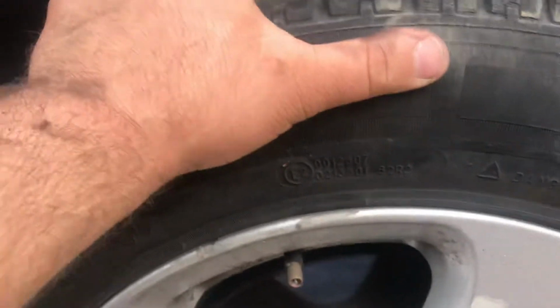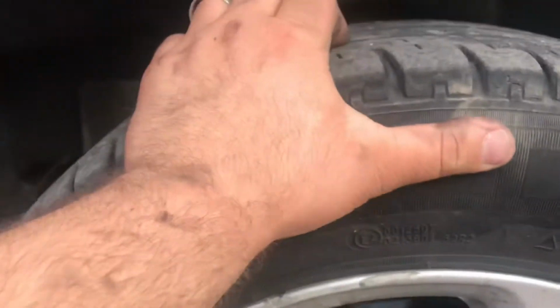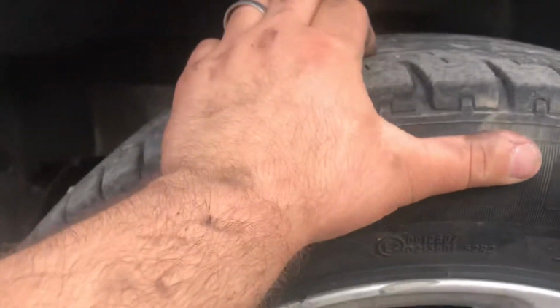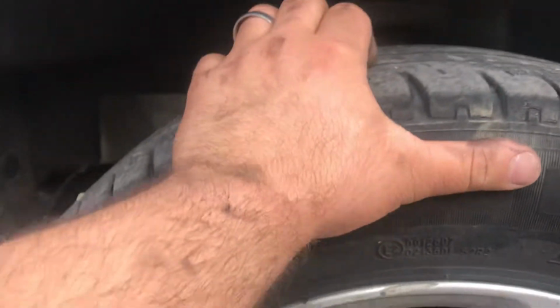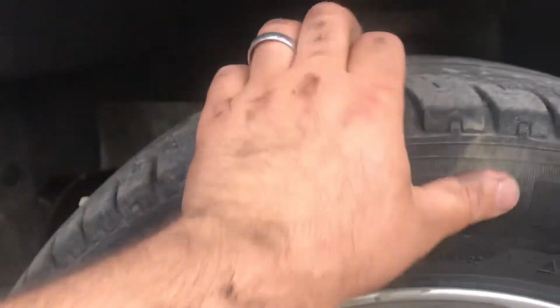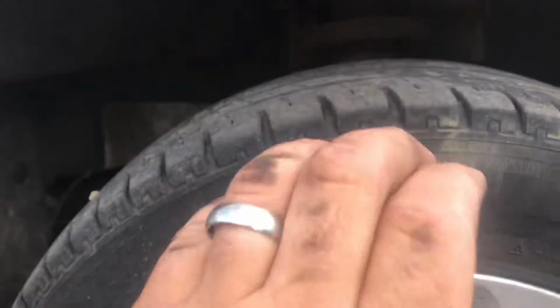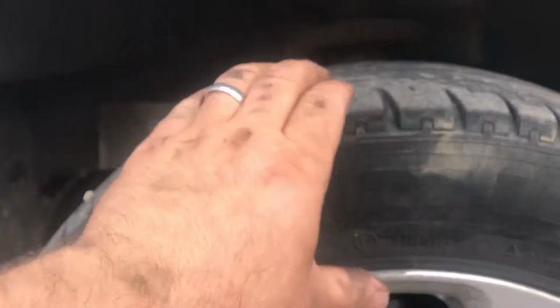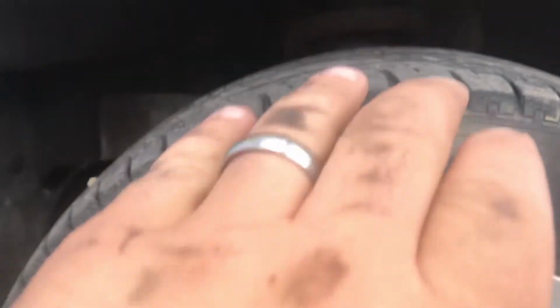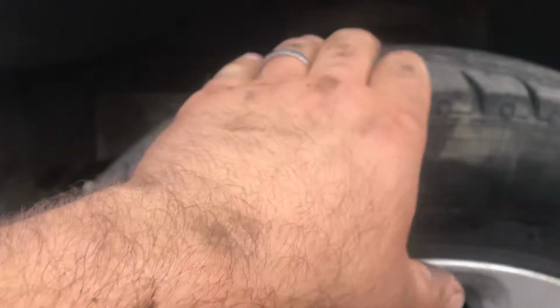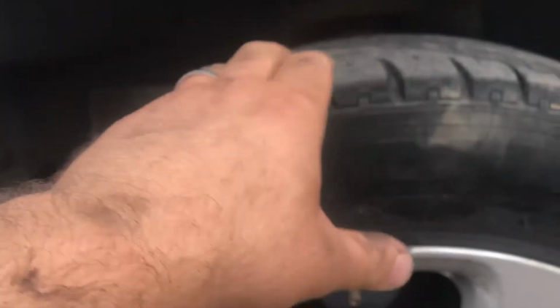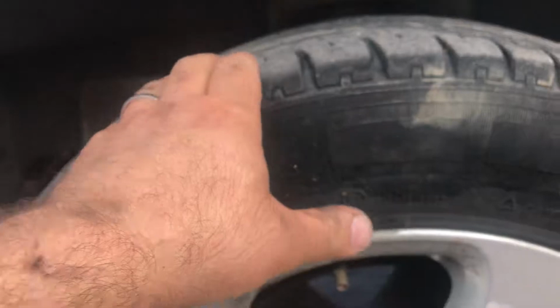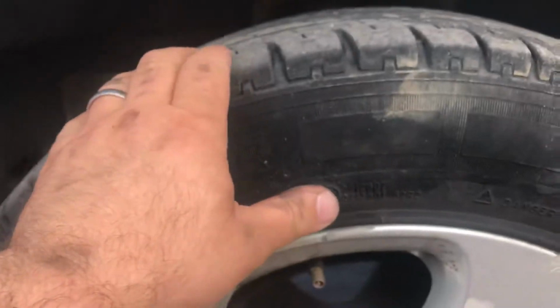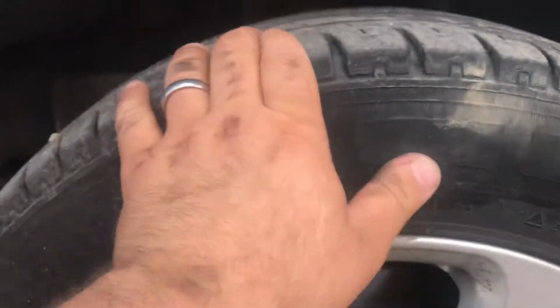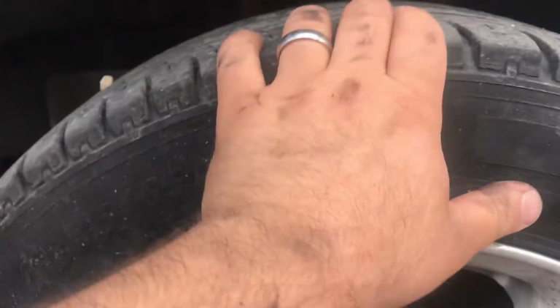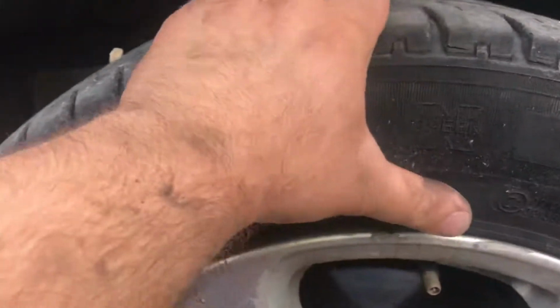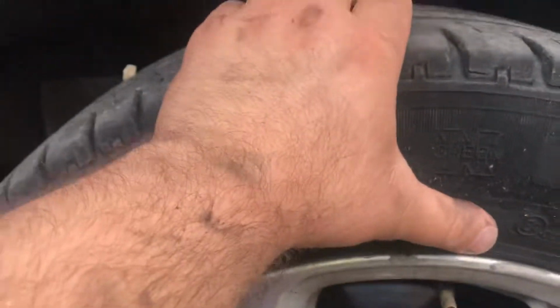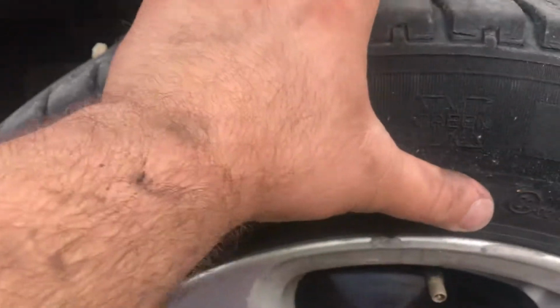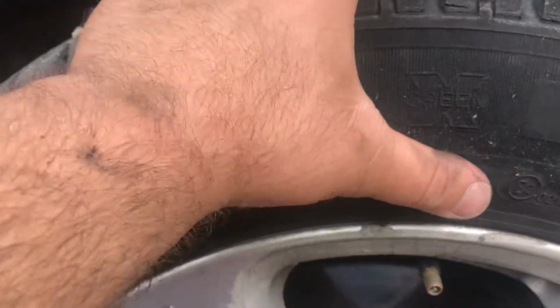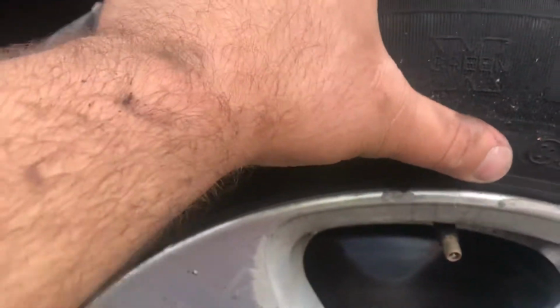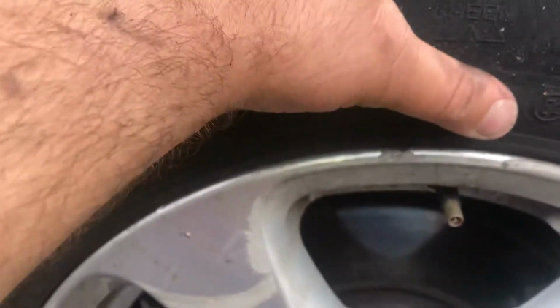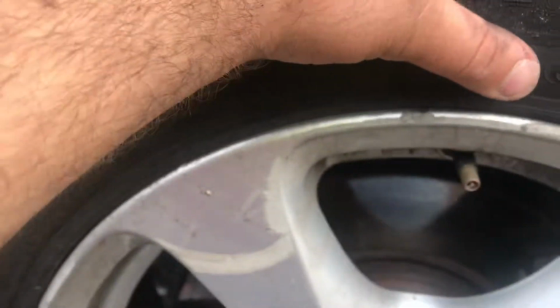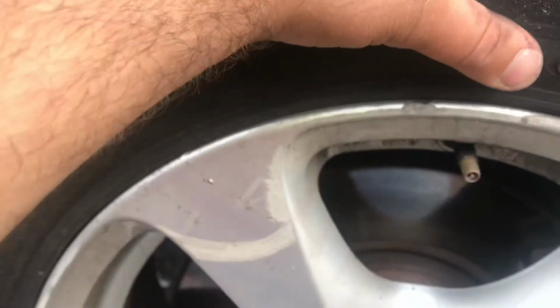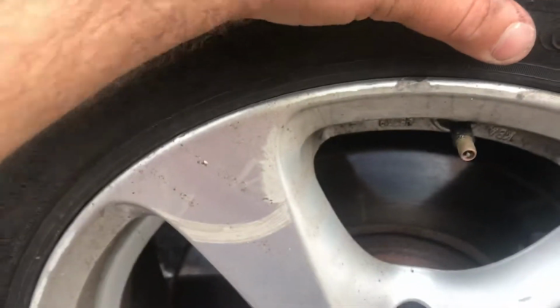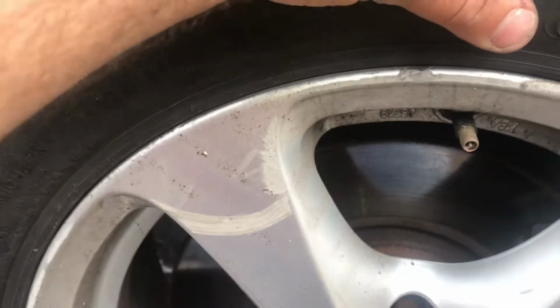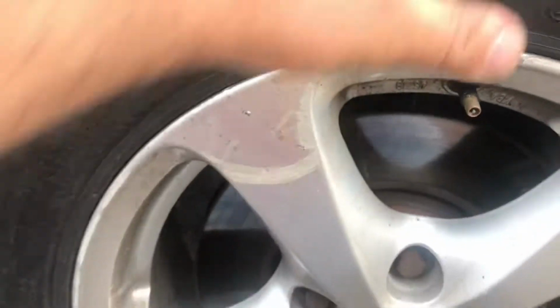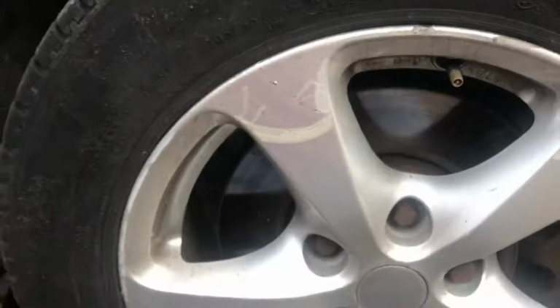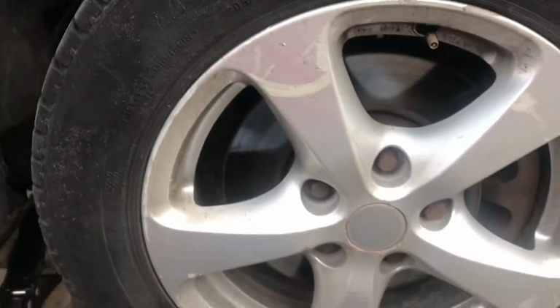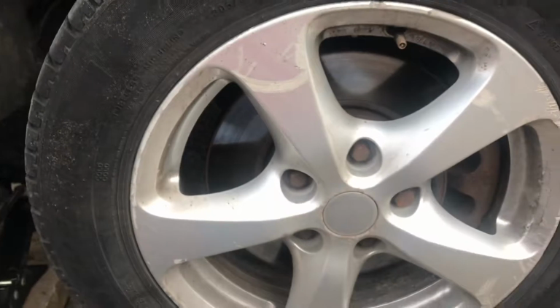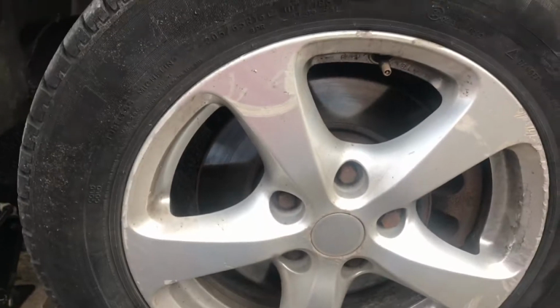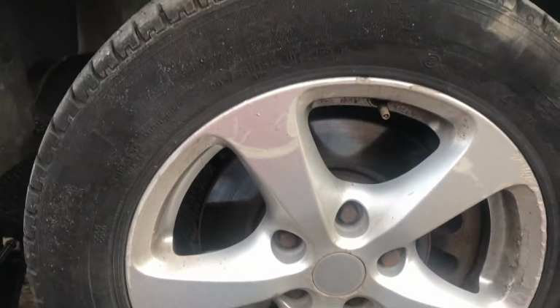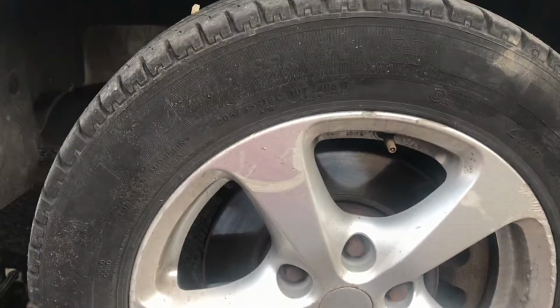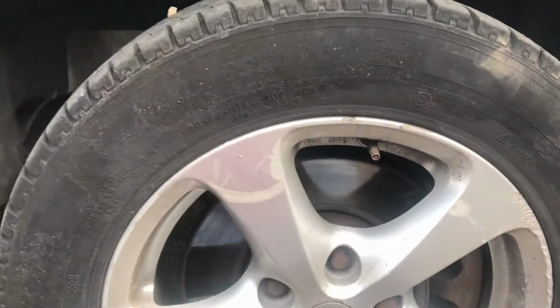The tire shouldn't move this way — it should just roll around. The wheel bearing is gone, so we need a new wheel bearing.